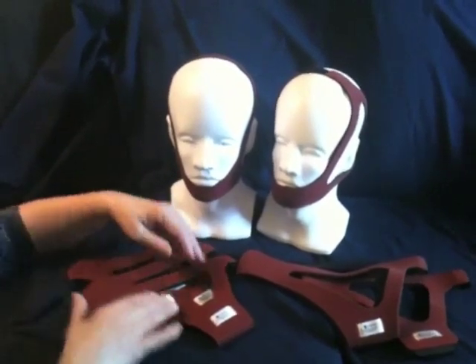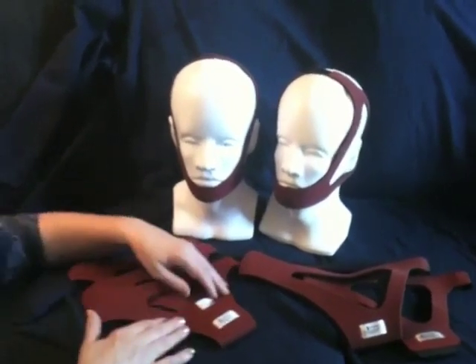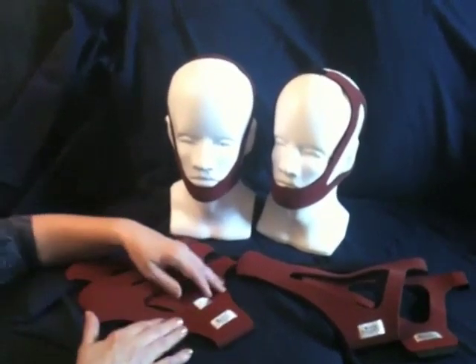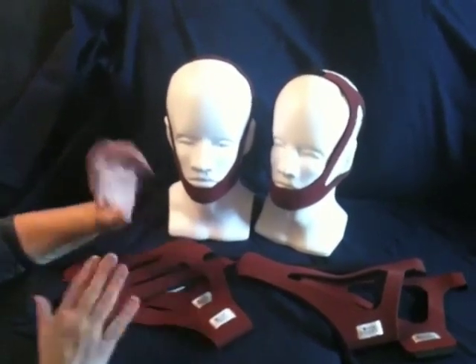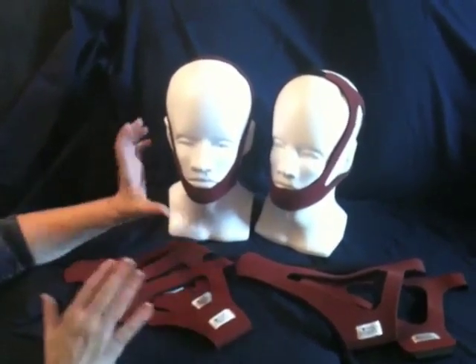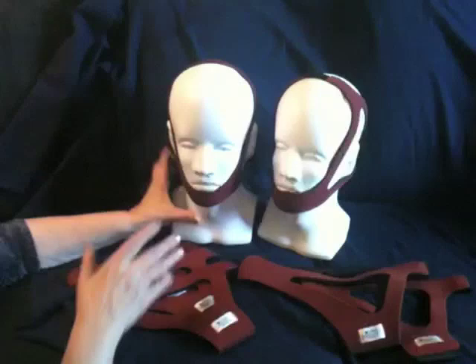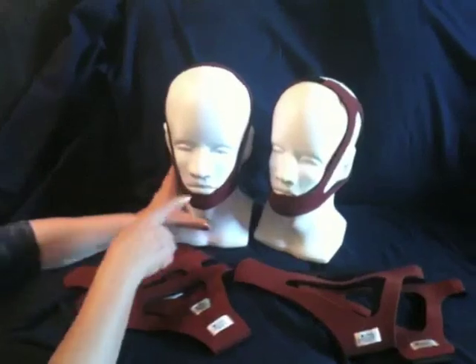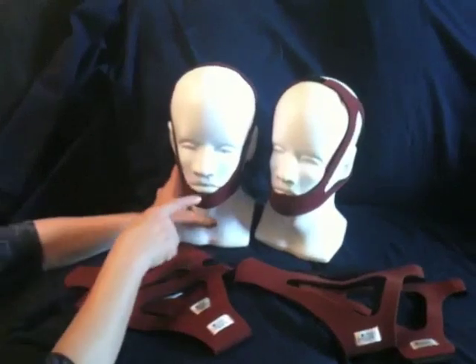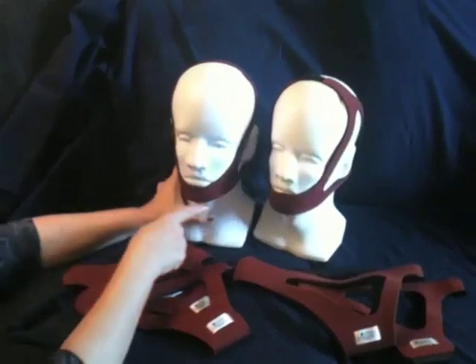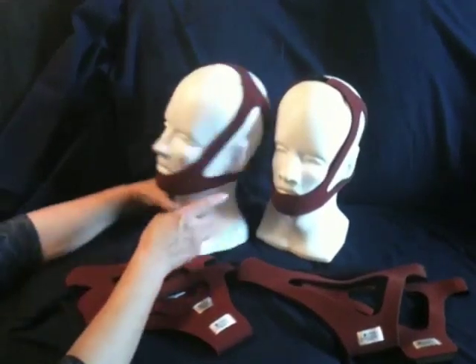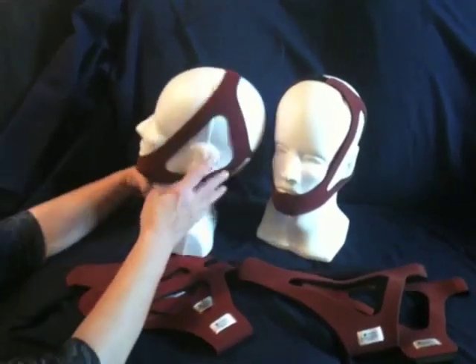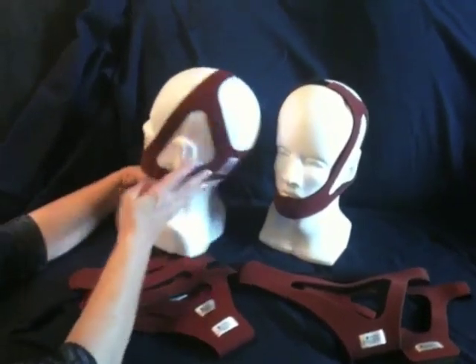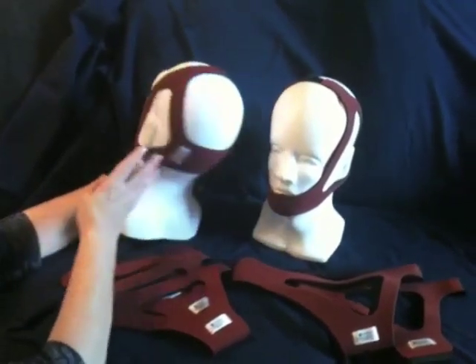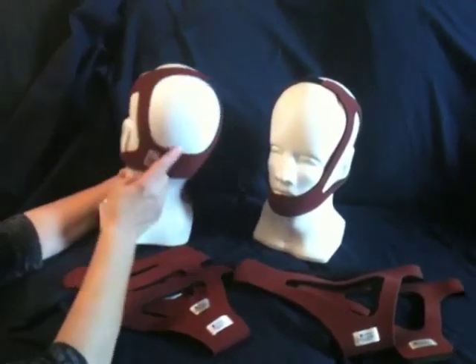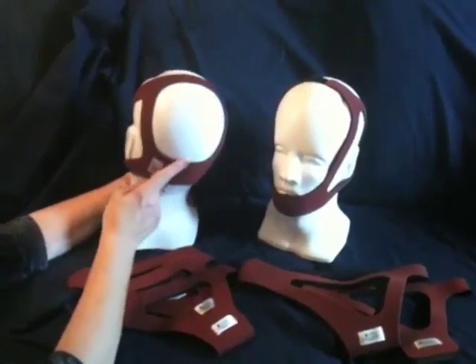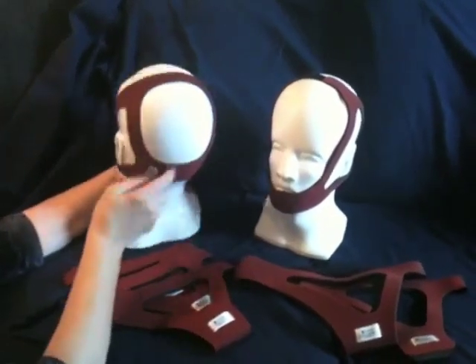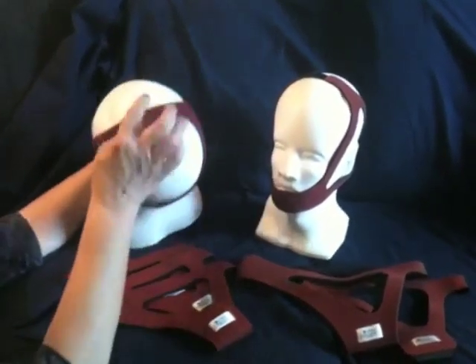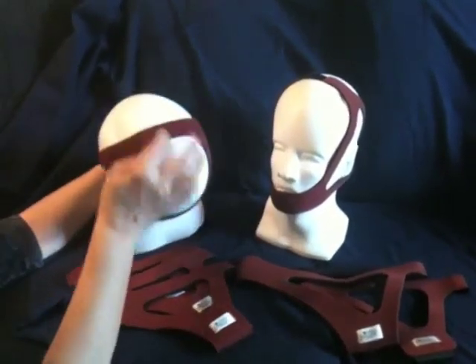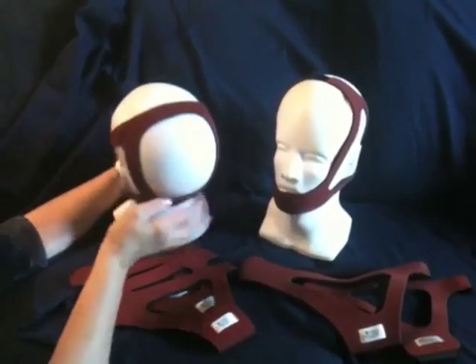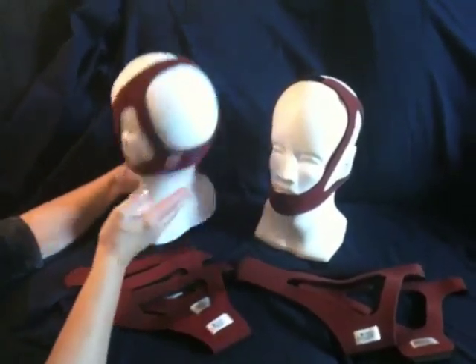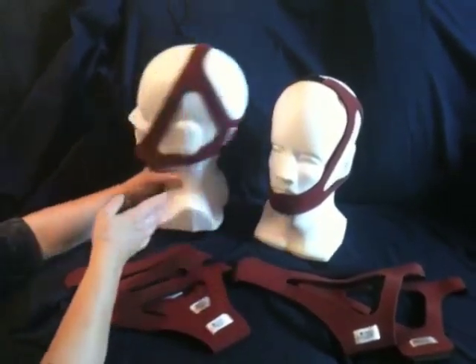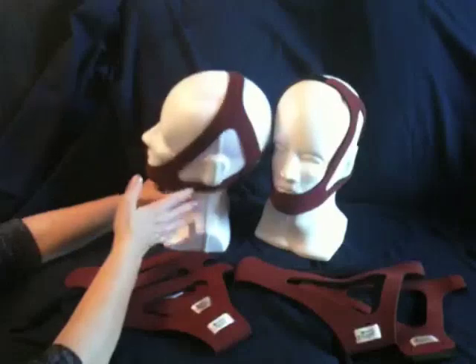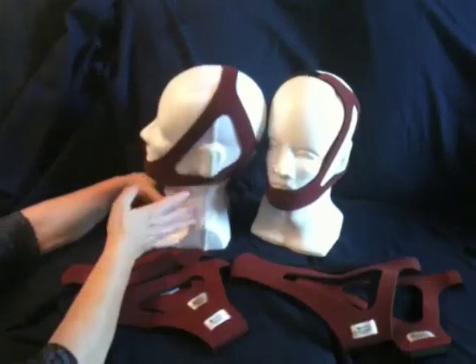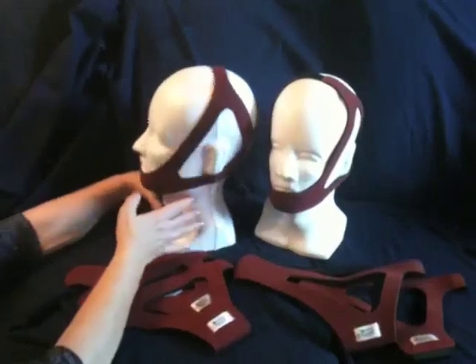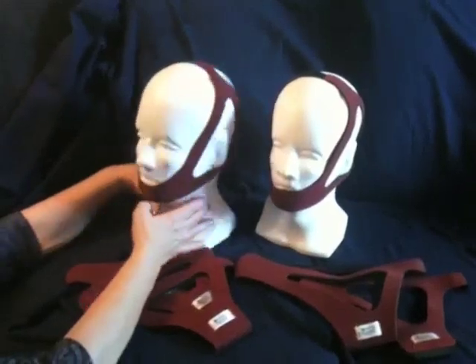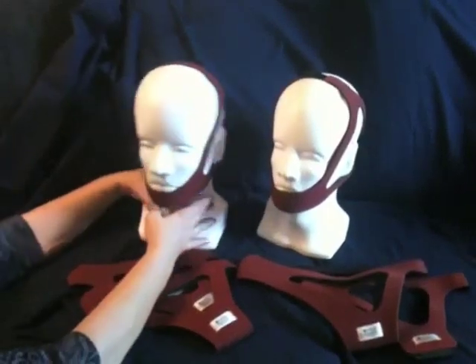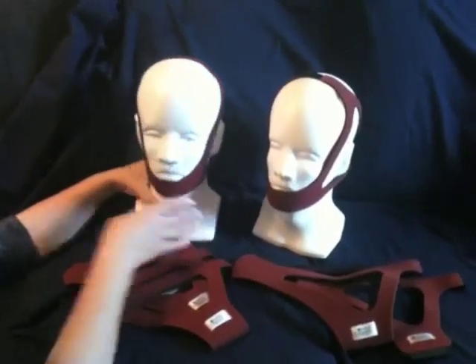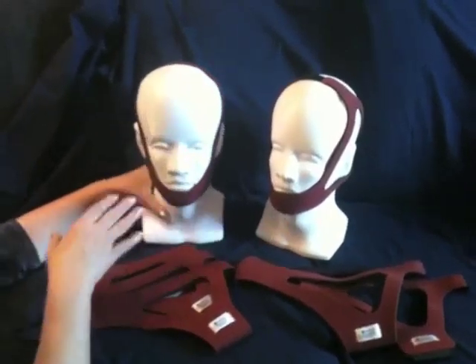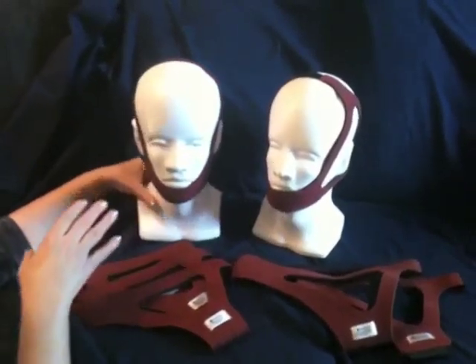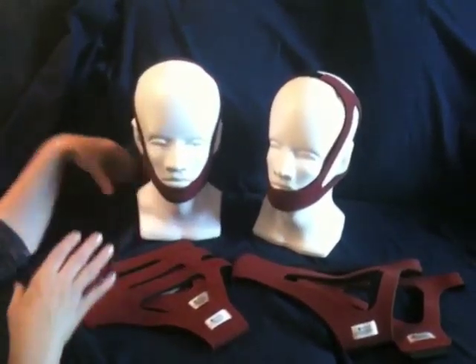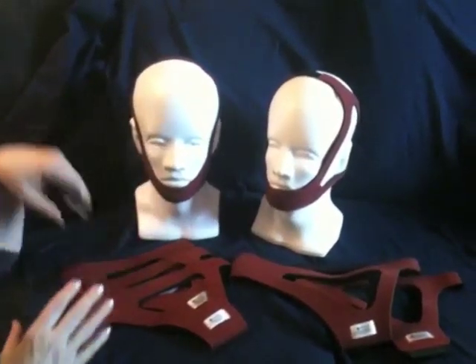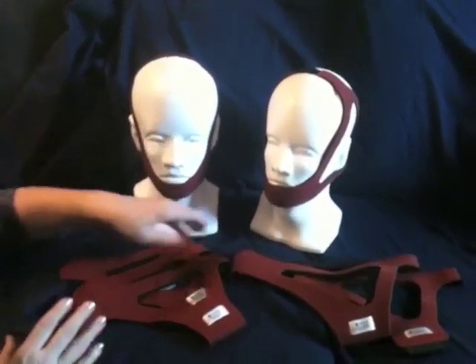It comes in small, medium, and large fixed sizes, which means there are seams — they're sewn together, so it is size-specific for a patient's head.